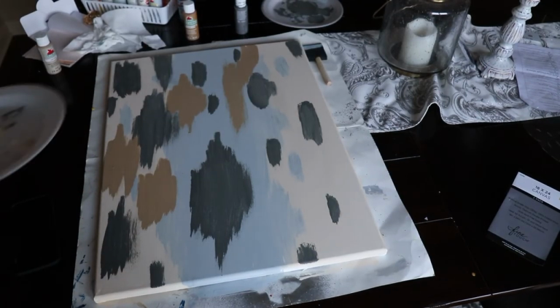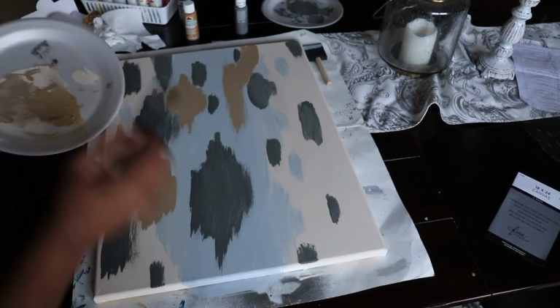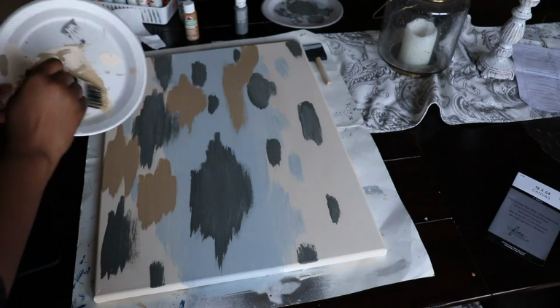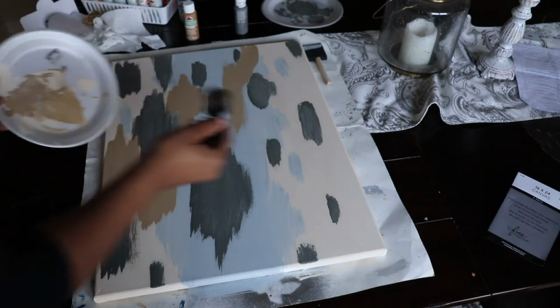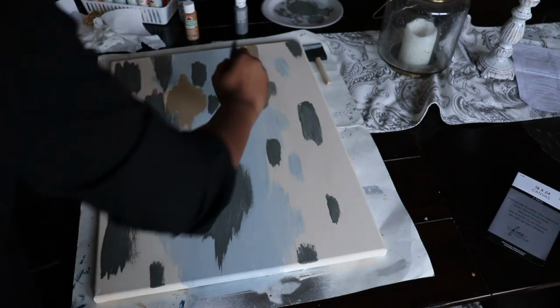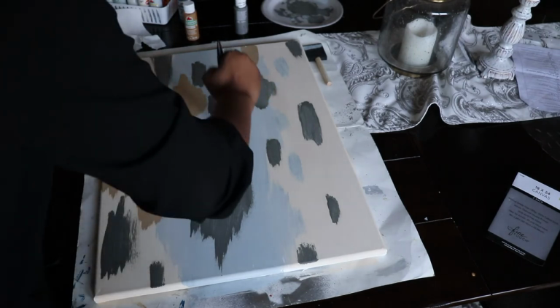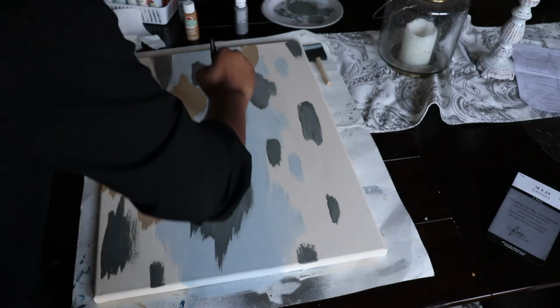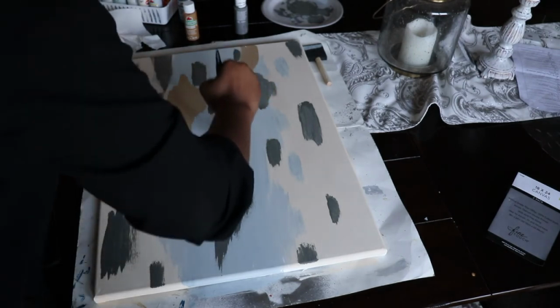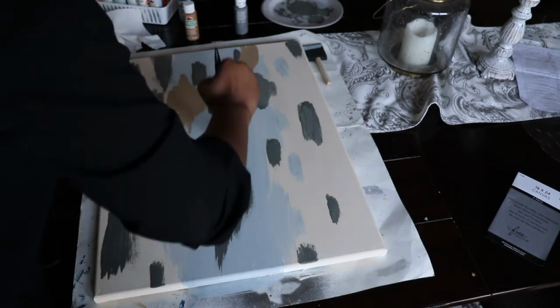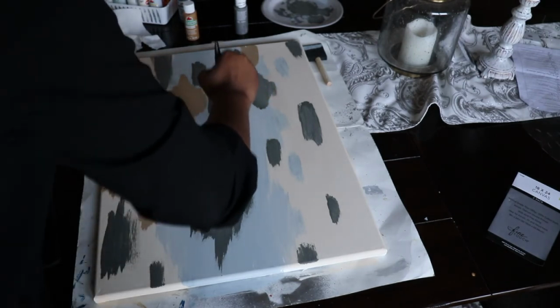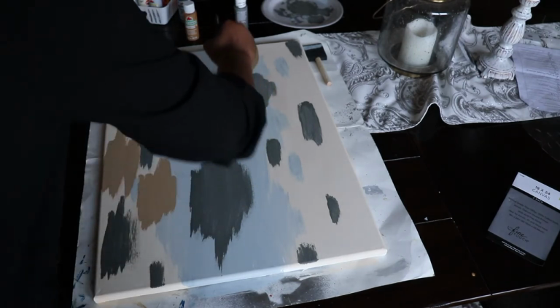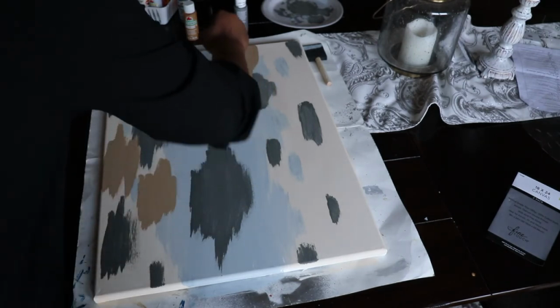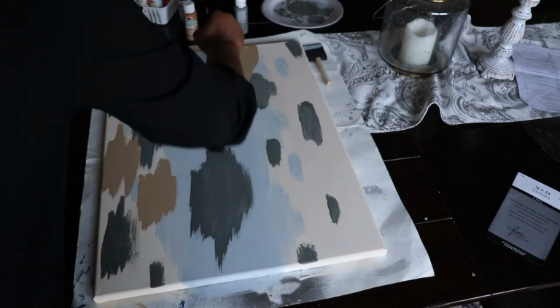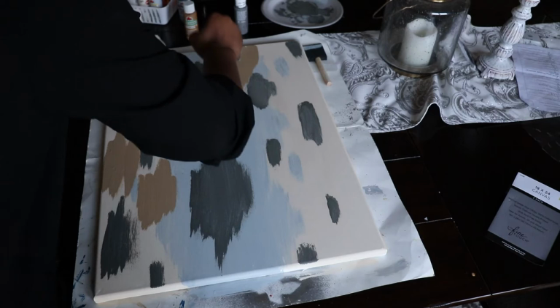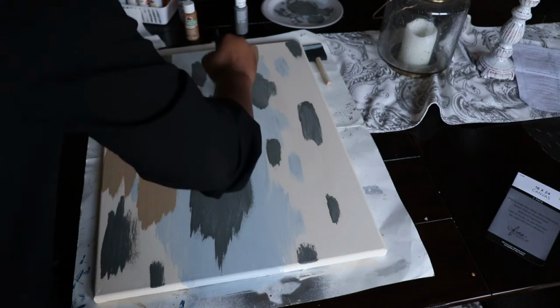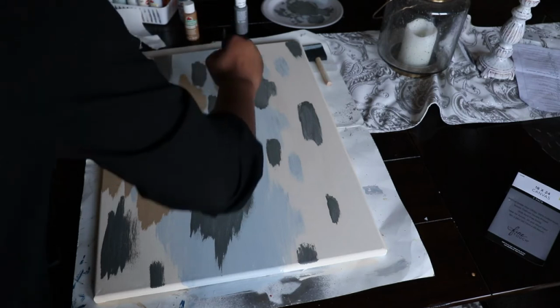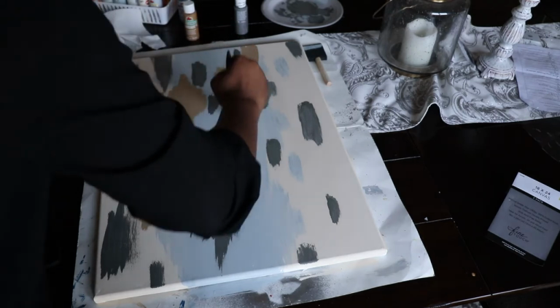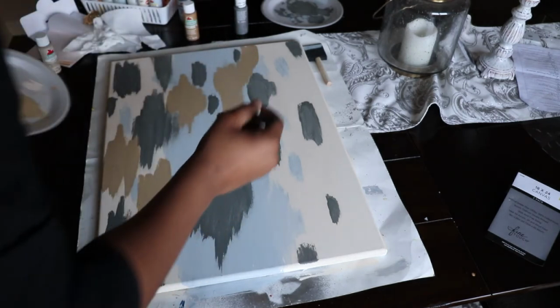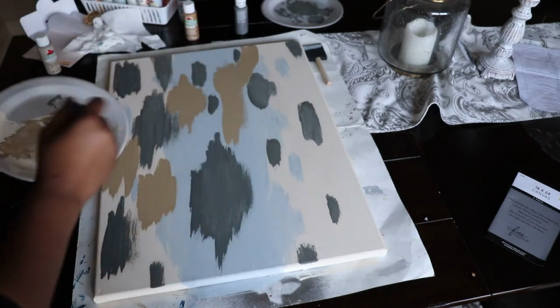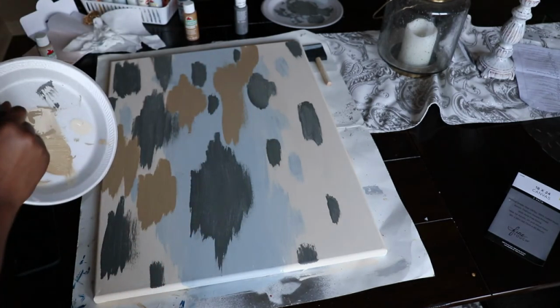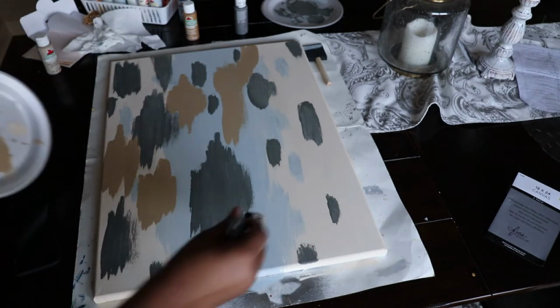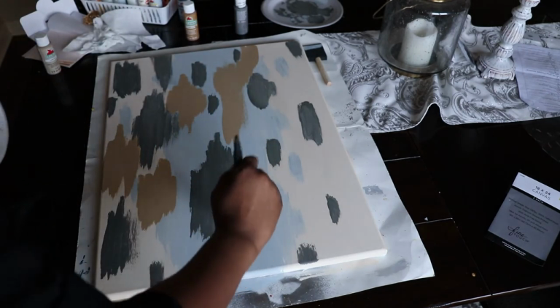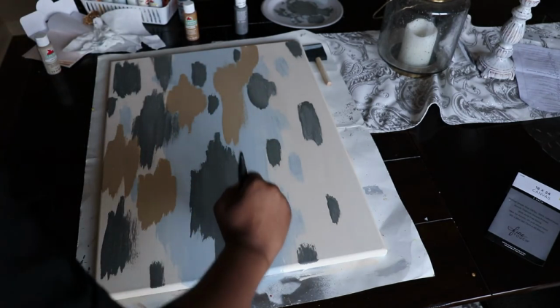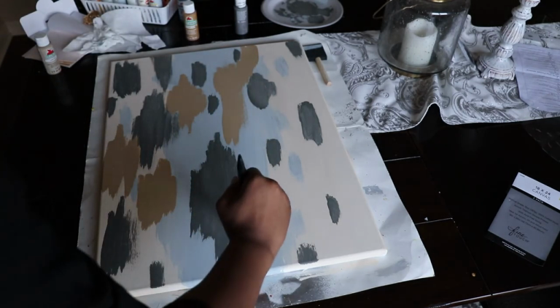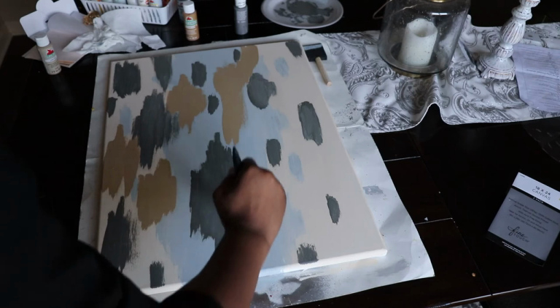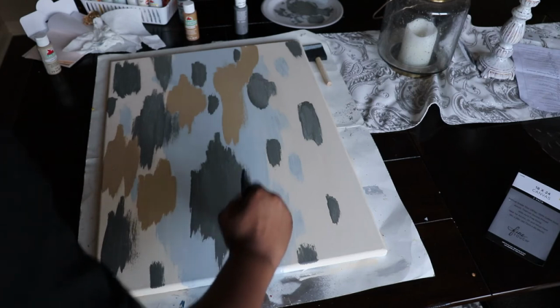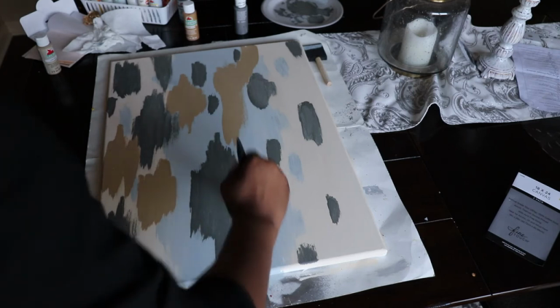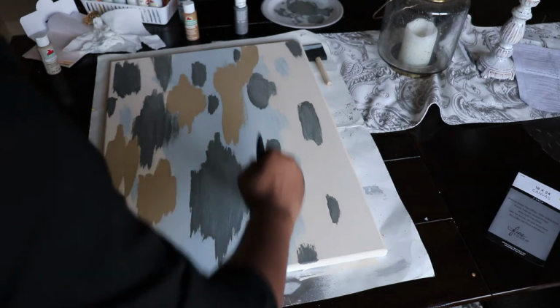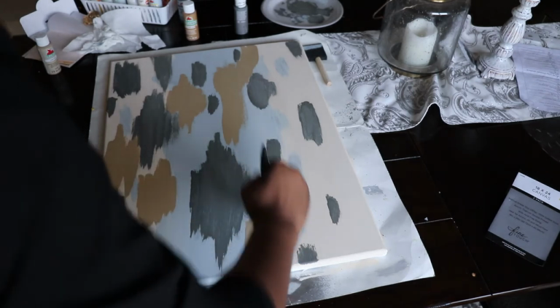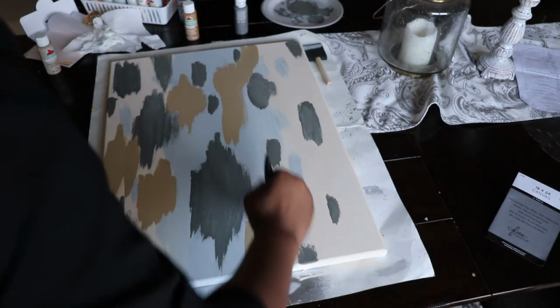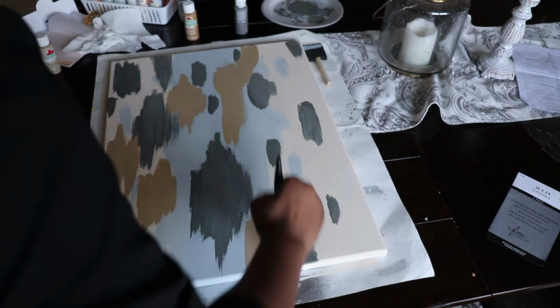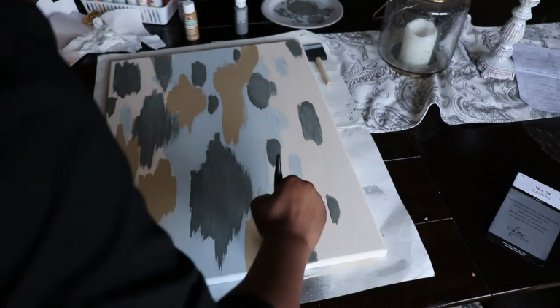Now I'm going in with that khaki color and randomly placing it throughout the canvas just to fill in those areas and extra spots. This is abstract art, y'all, so you can really just make it however you like and how you want — you really can't mess it up at all.